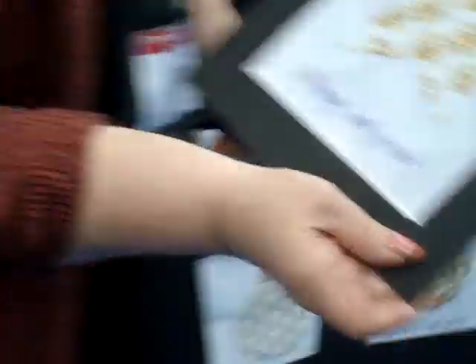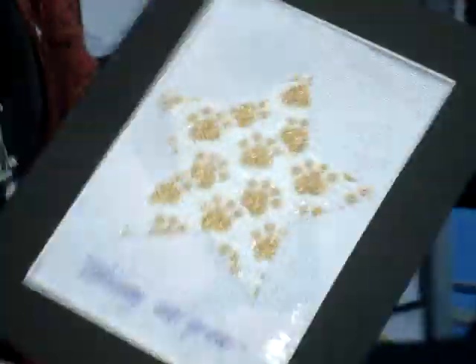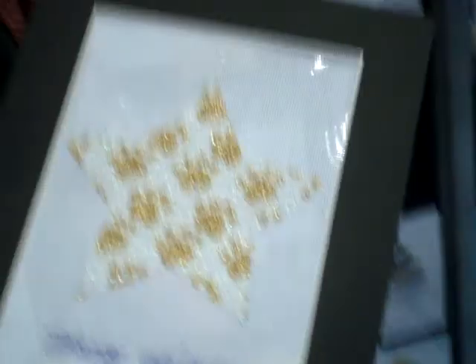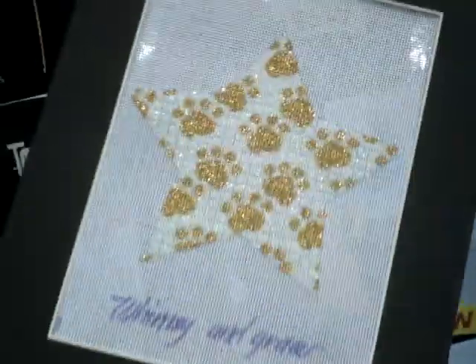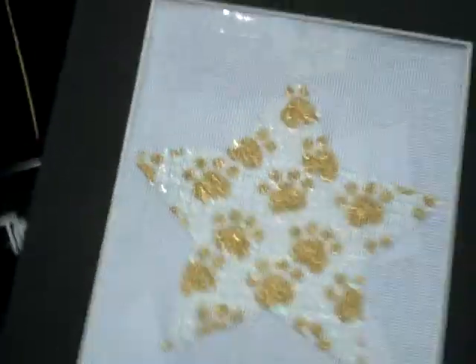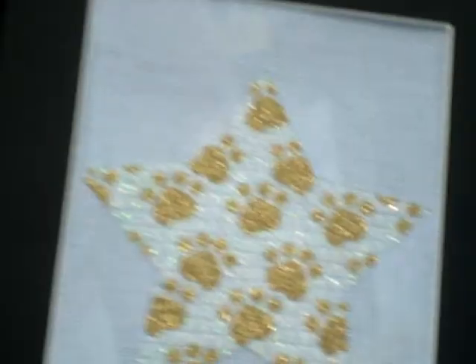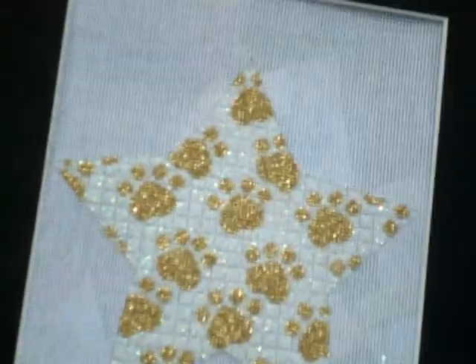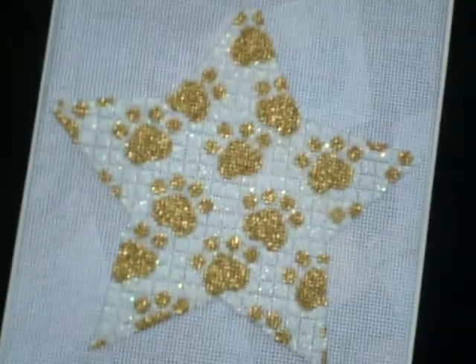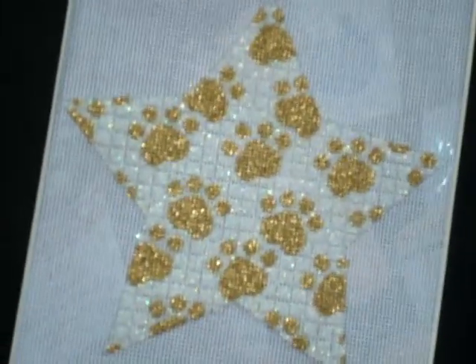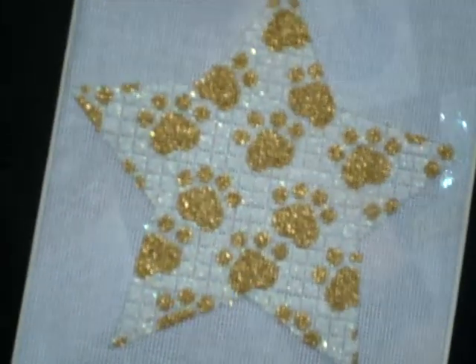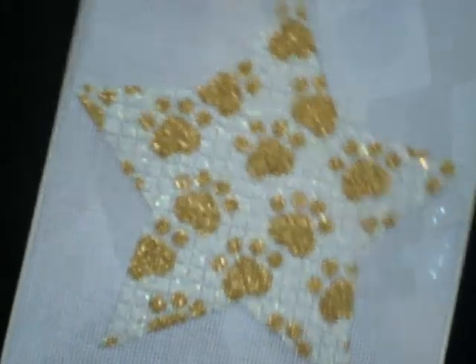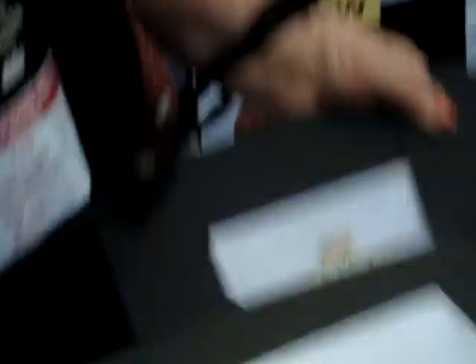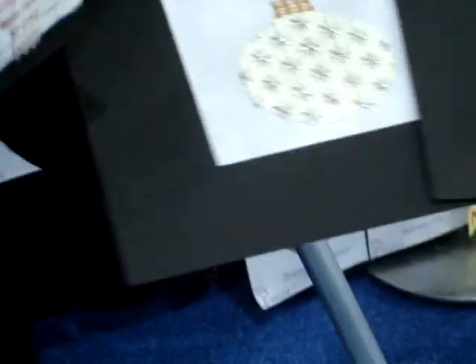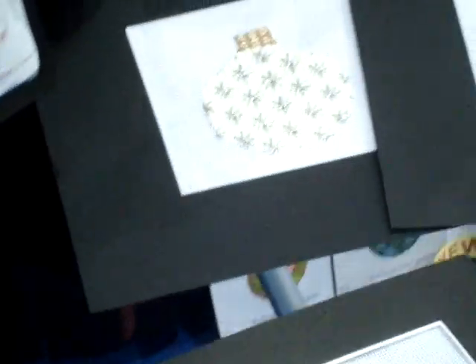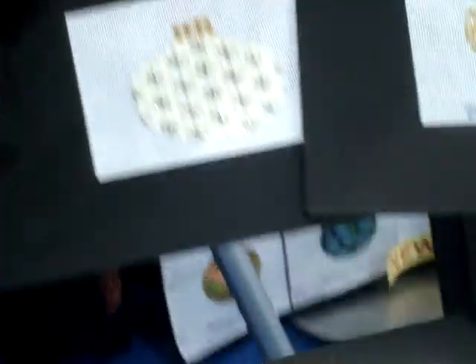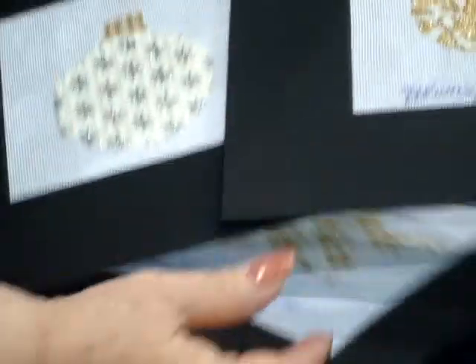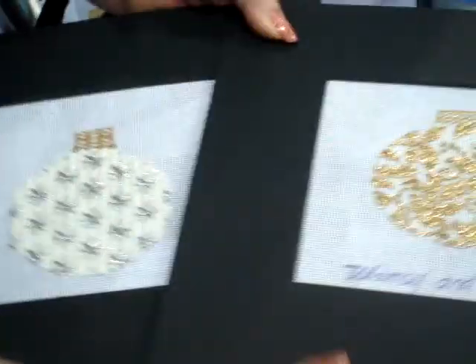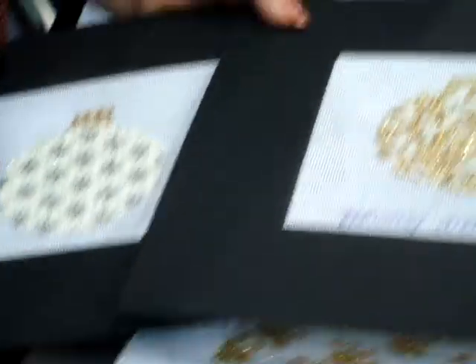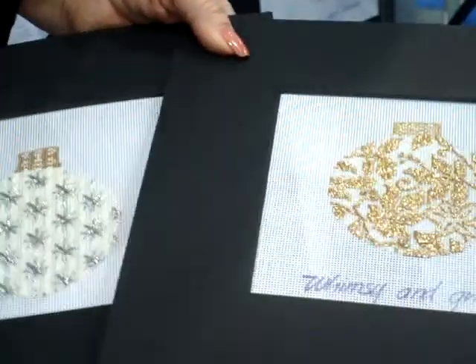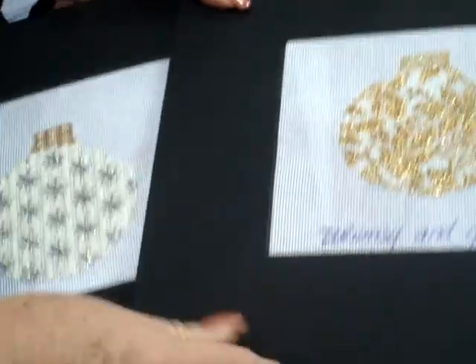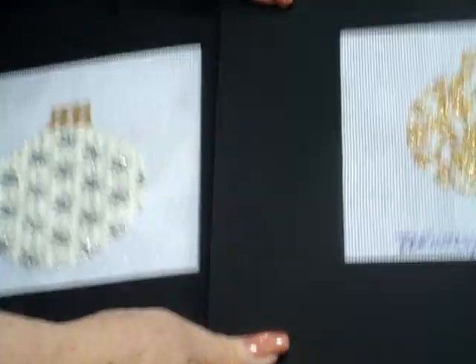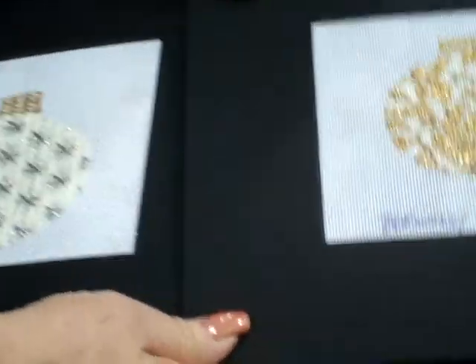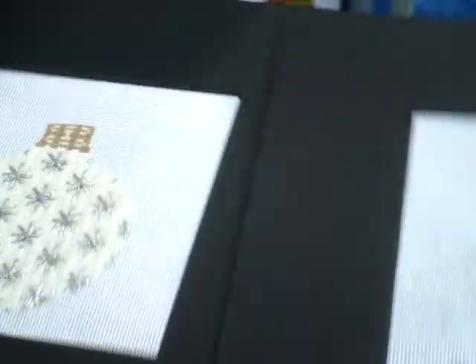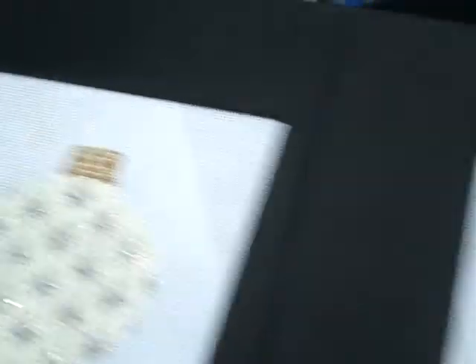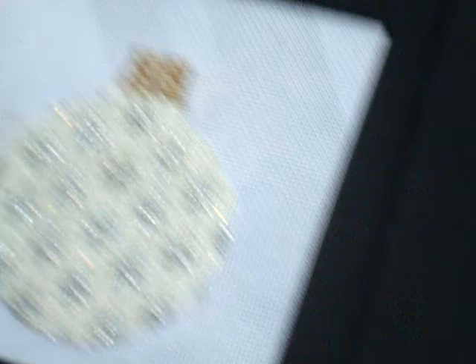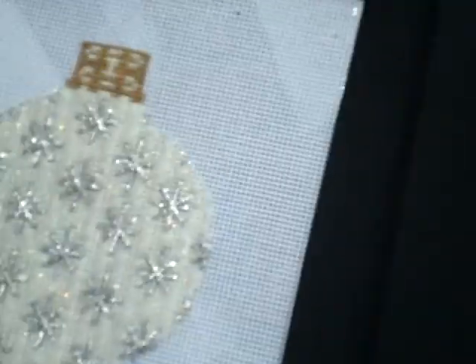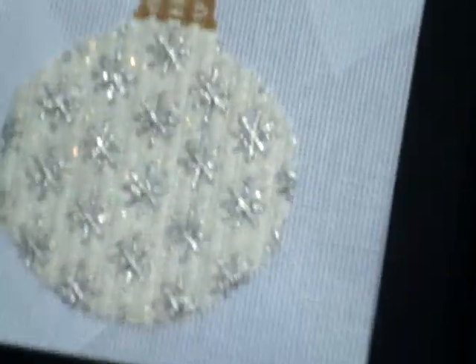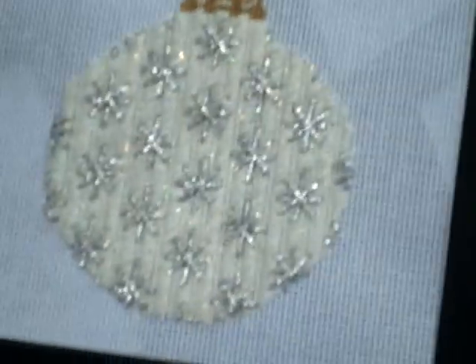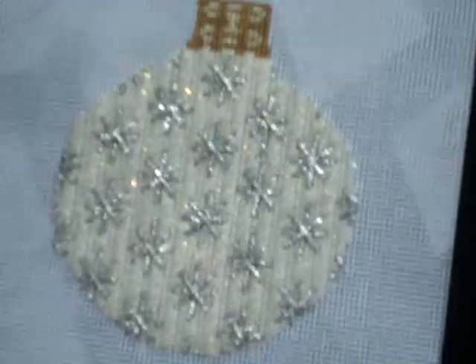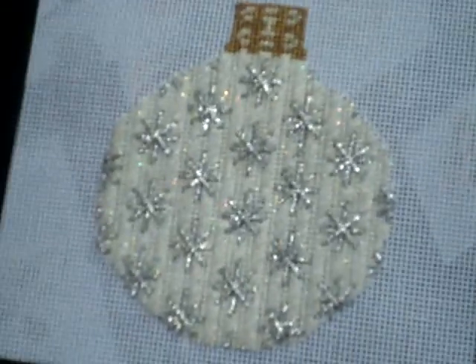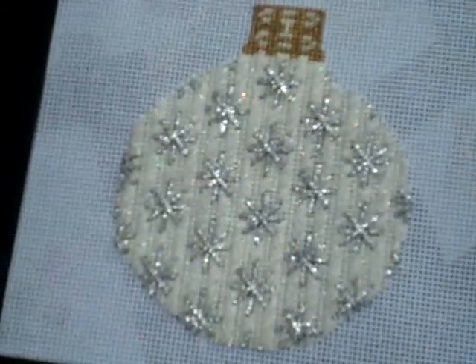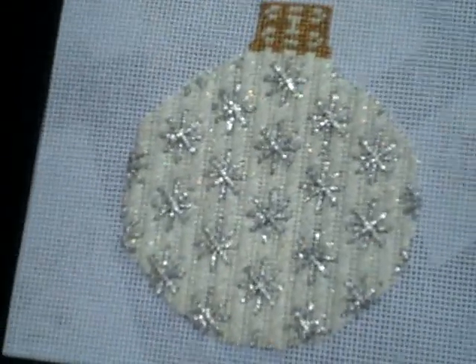This is our new ornament star. It's called My Best Friend's Star. Love it.